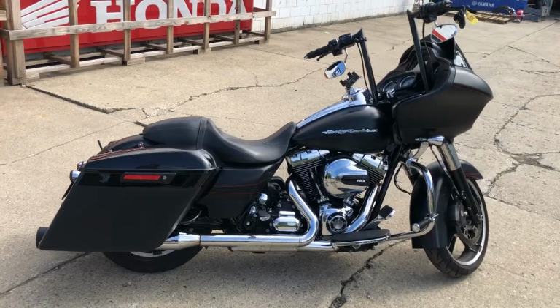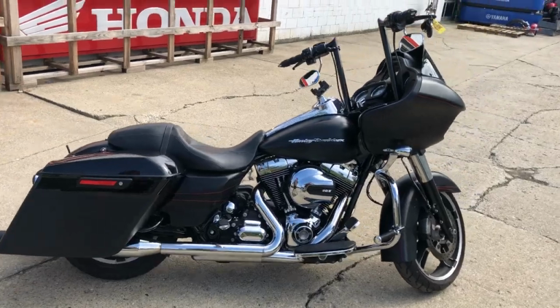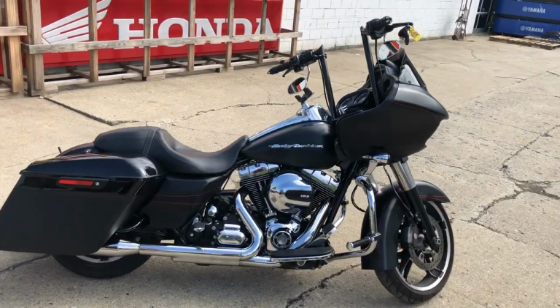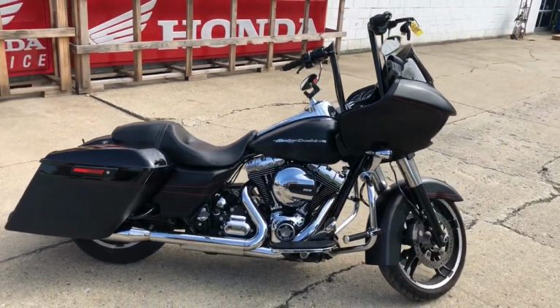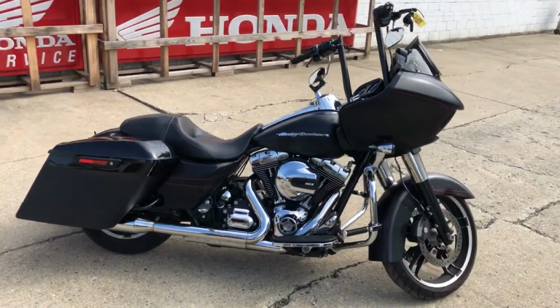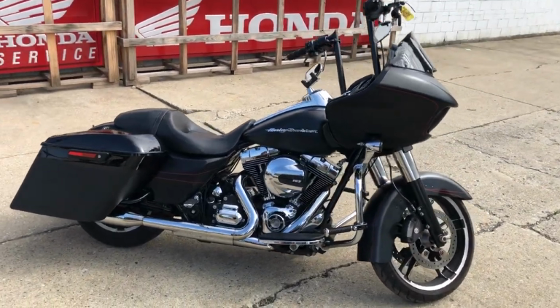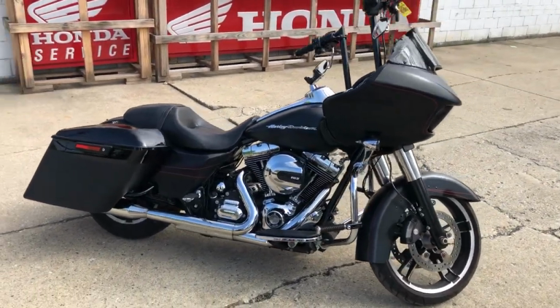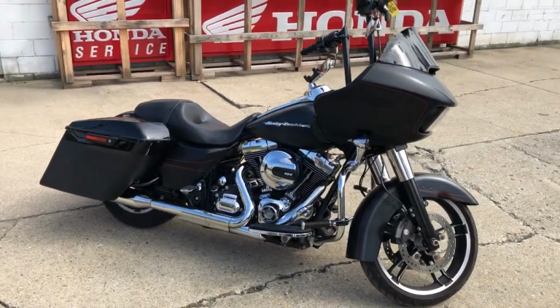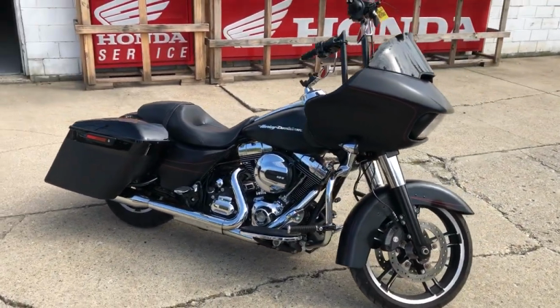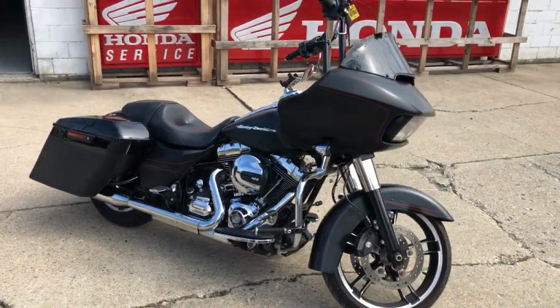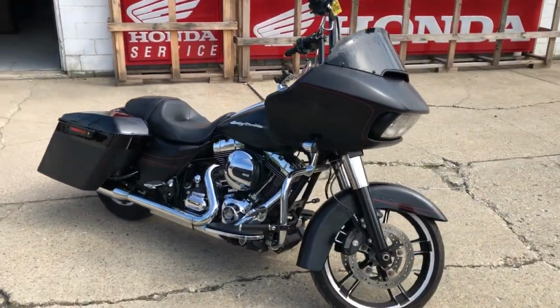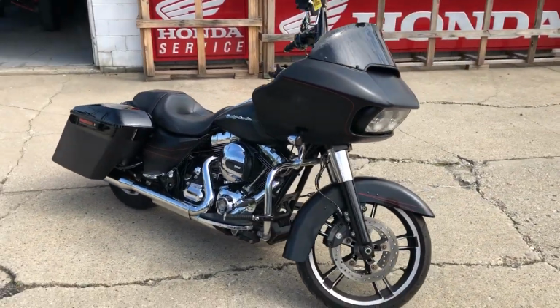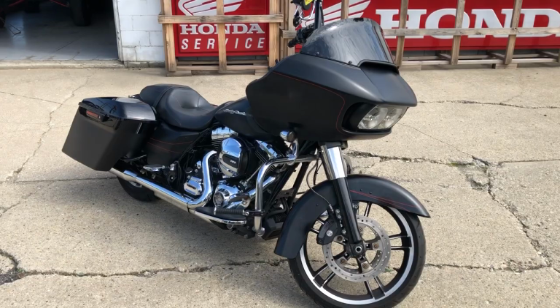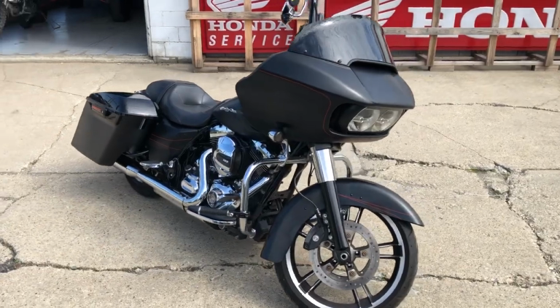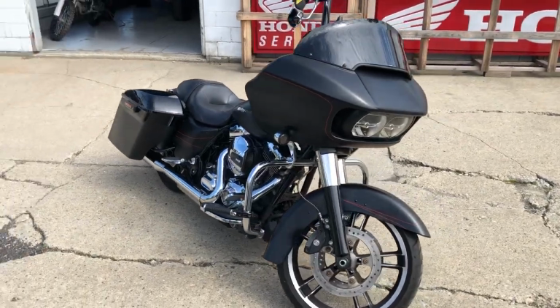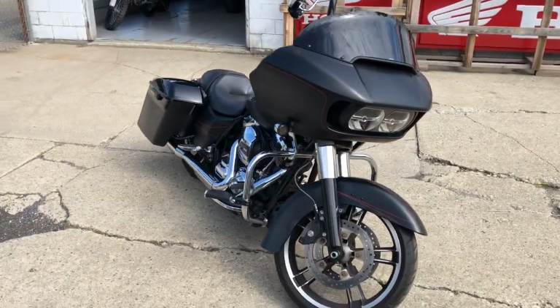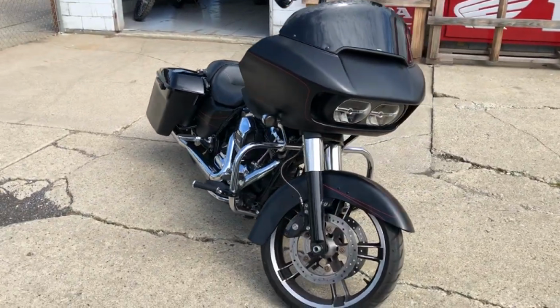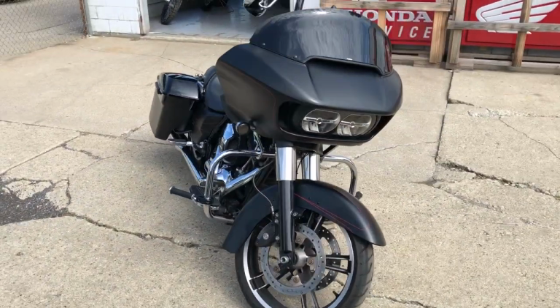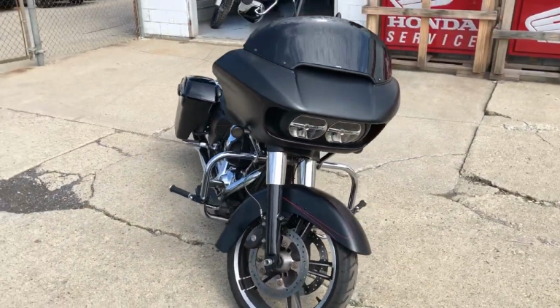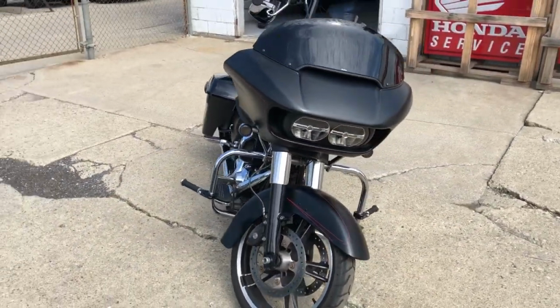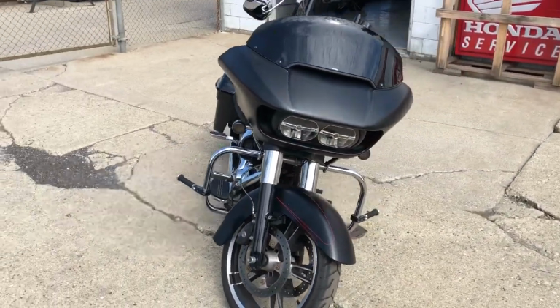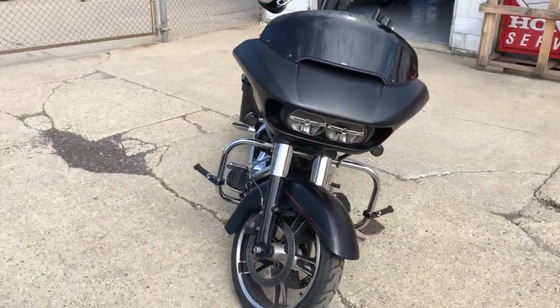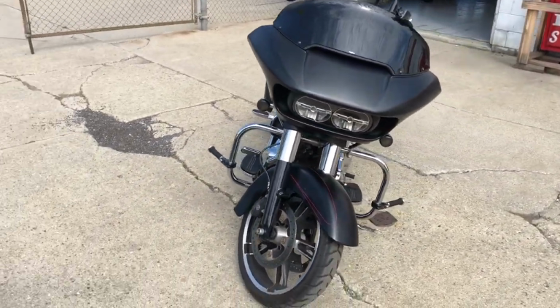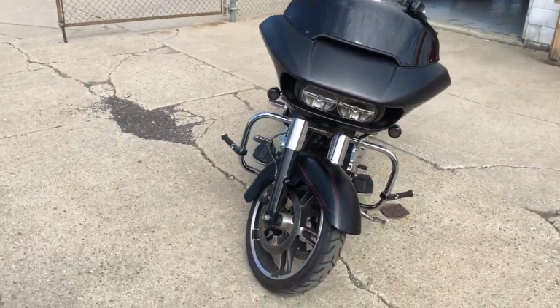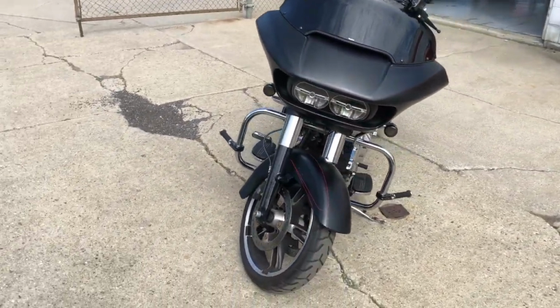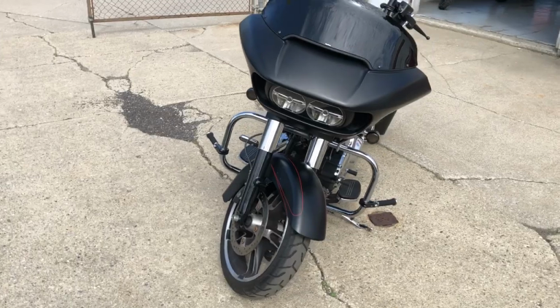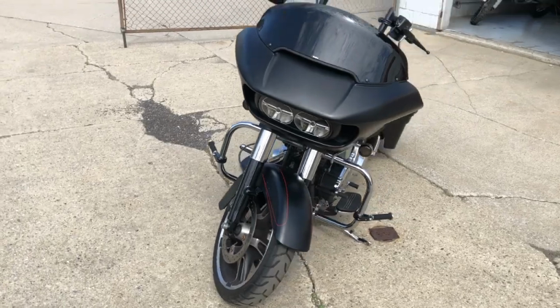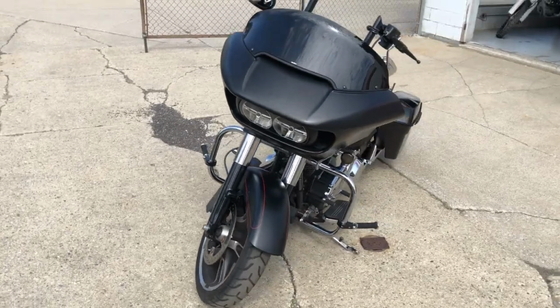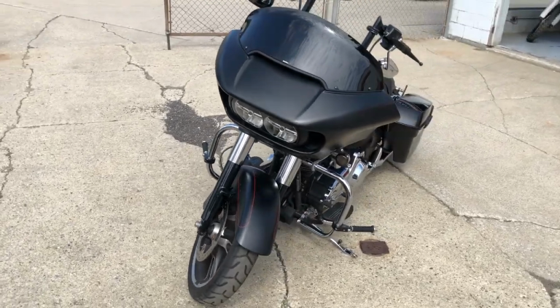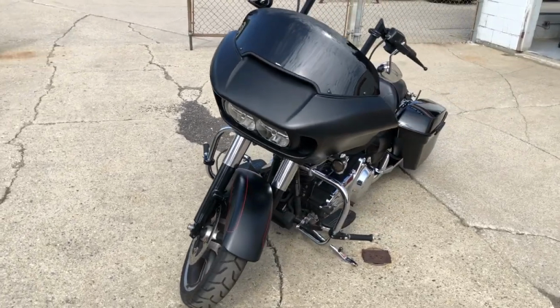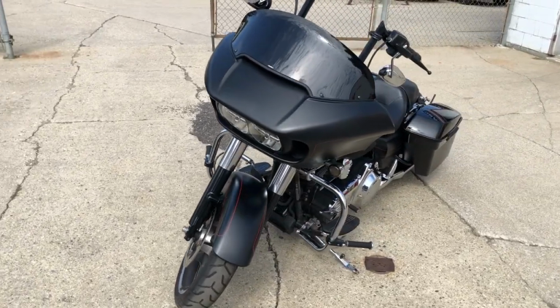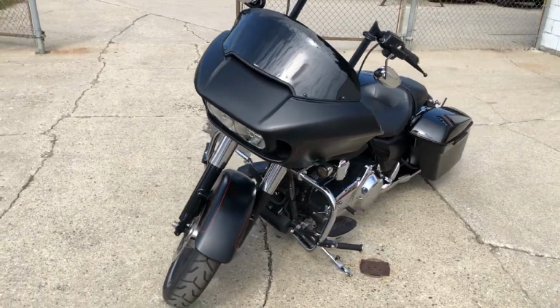highway pegs, that oversized LED screen with navigation. Just serviced here at the dealership — this thing is ready to go. Don't miss it, give us a call at 810-648-9500.